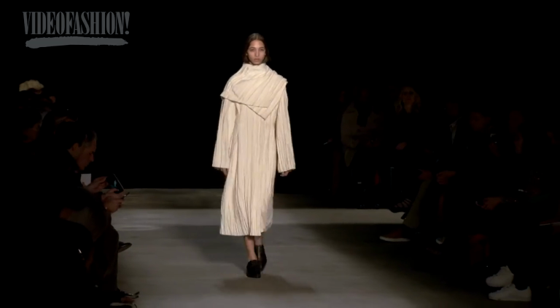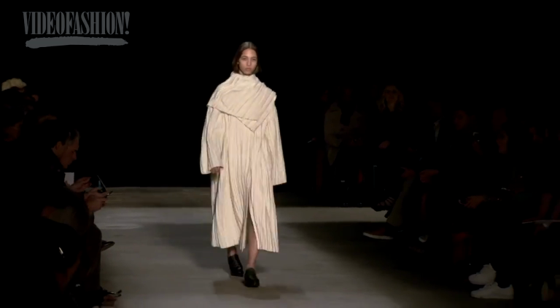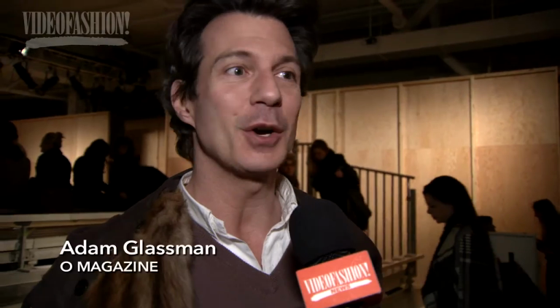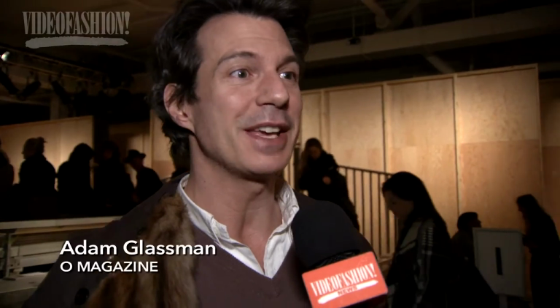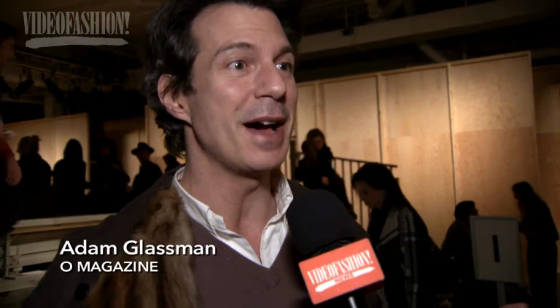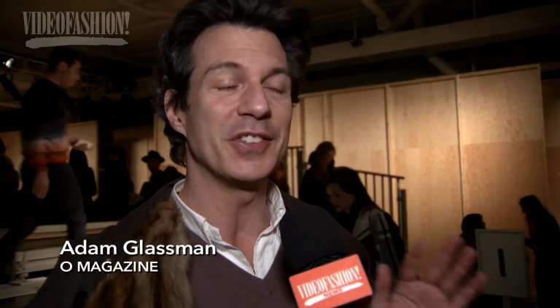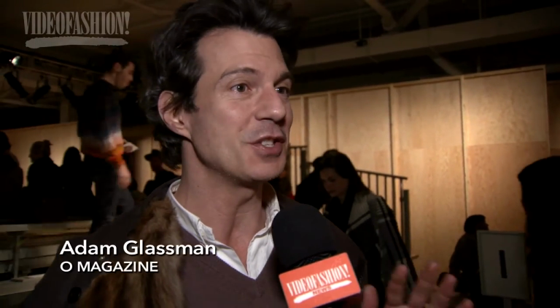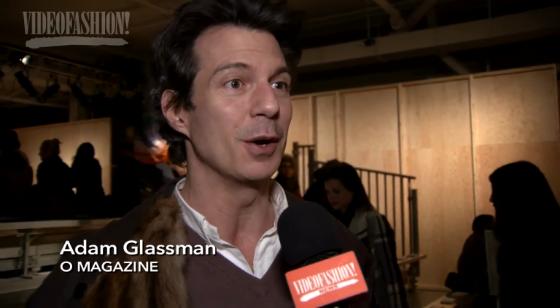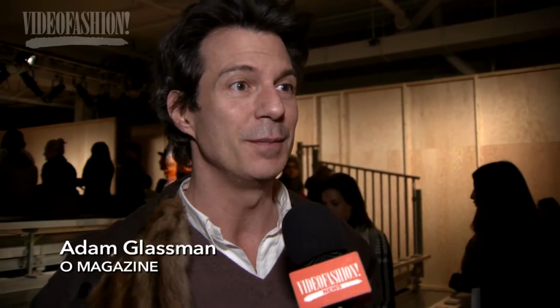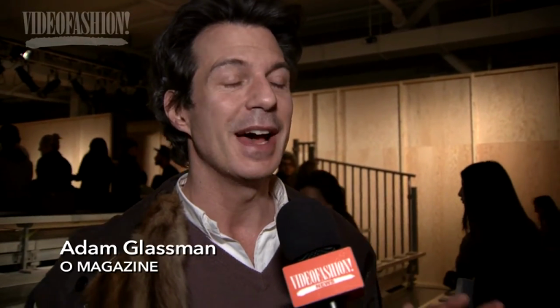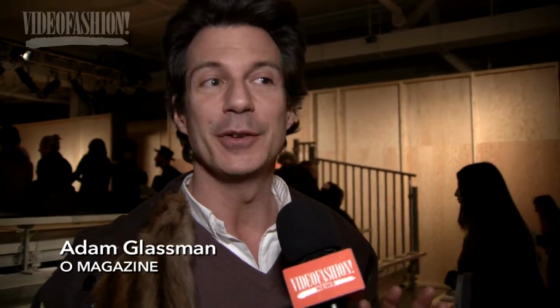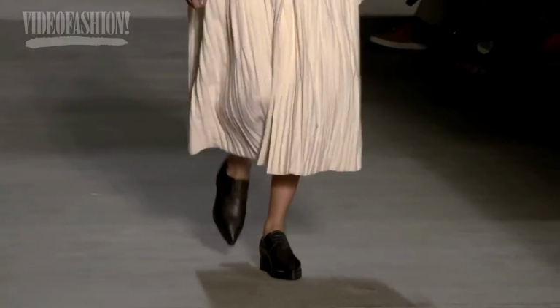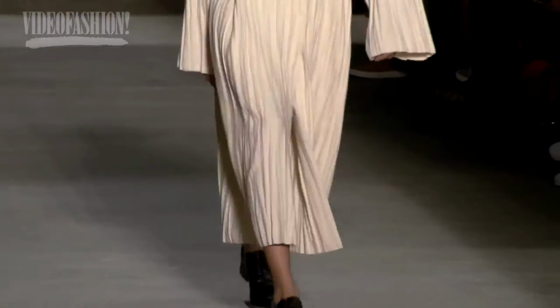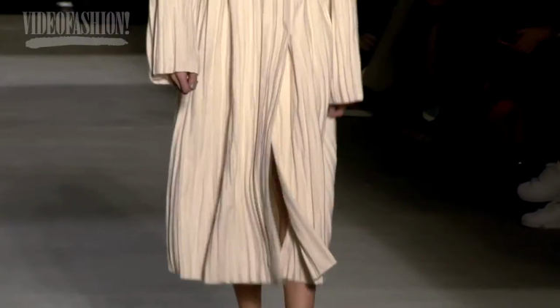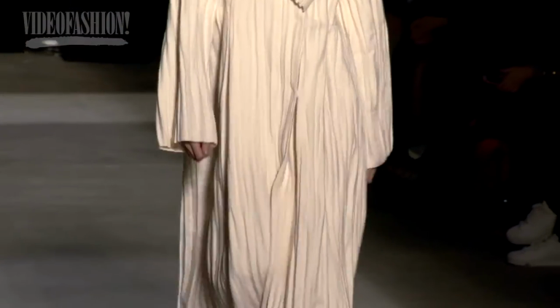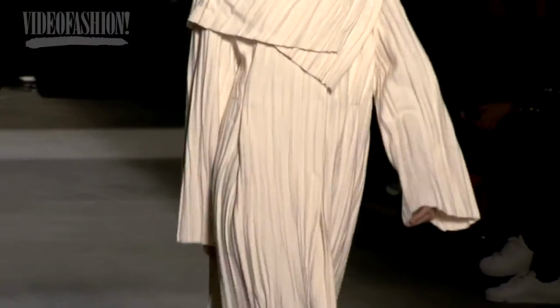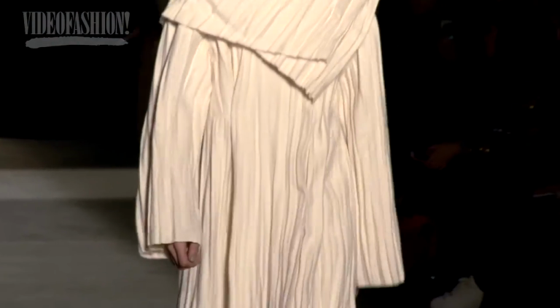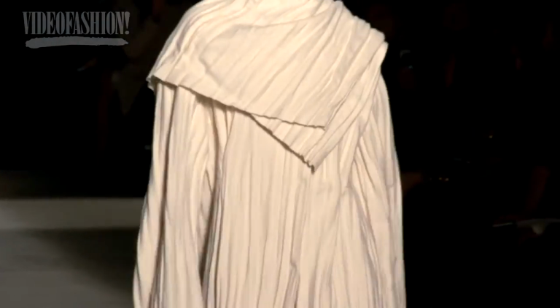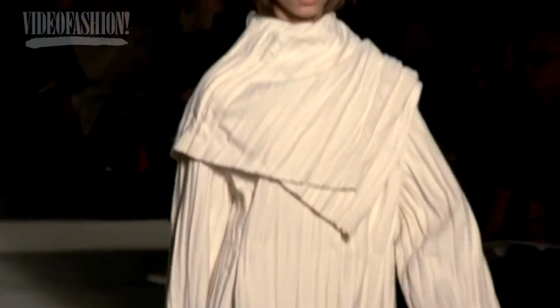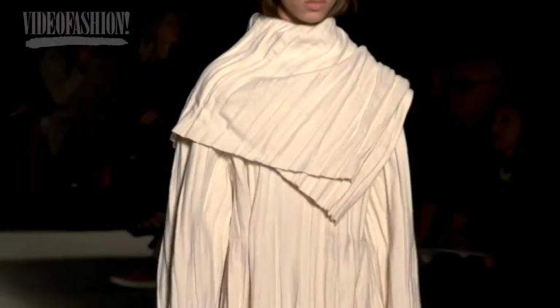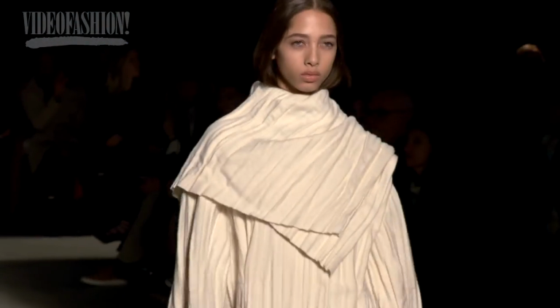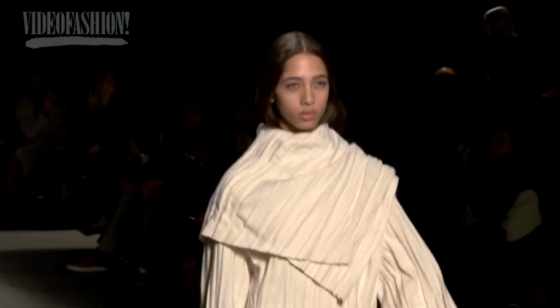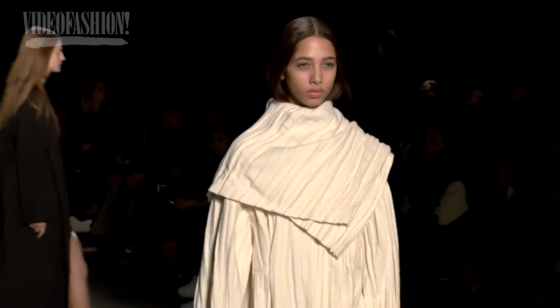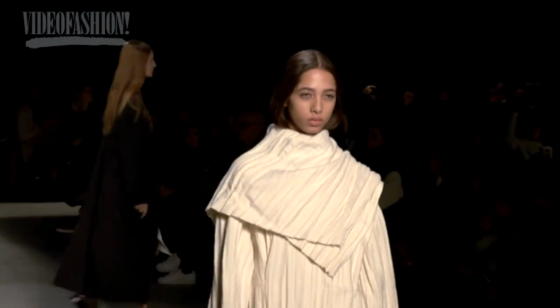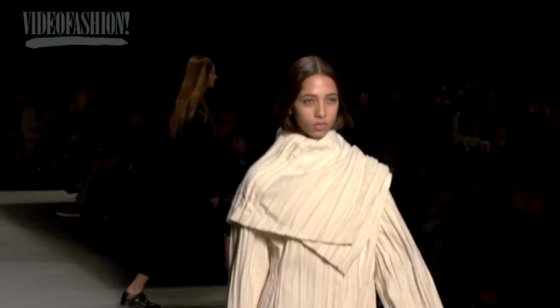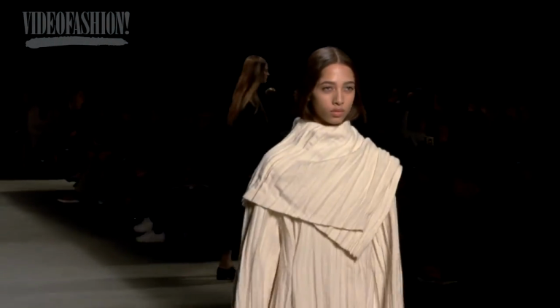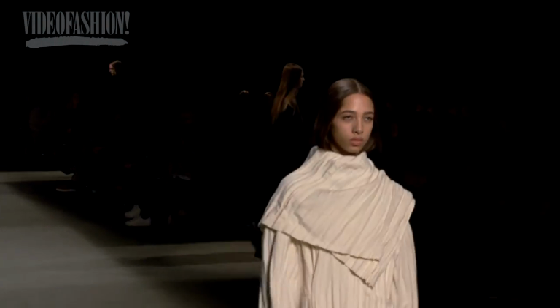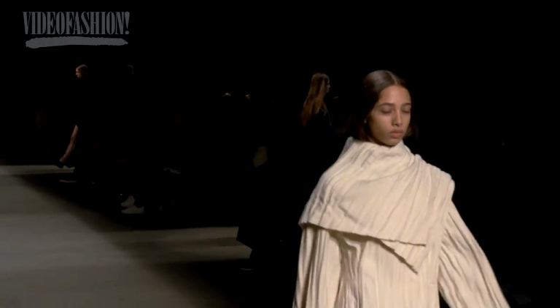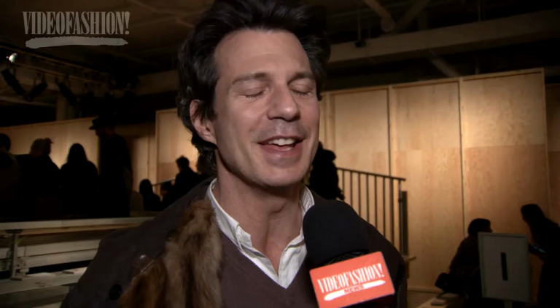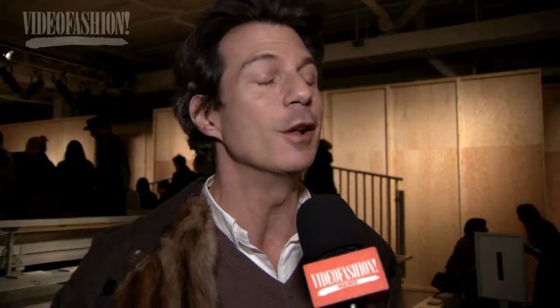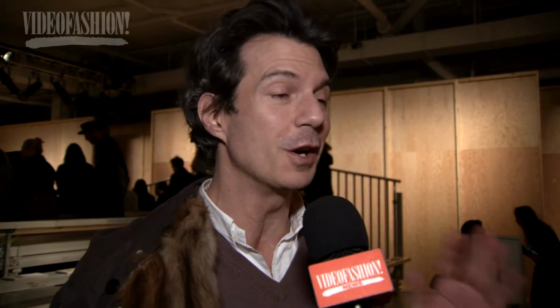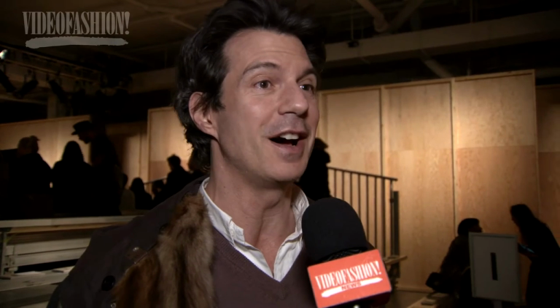That first look that came out set the tone, and that was phenomenal. I didn't even think that he could take it to this level. The Narciso show was one of his strongest in a long time.